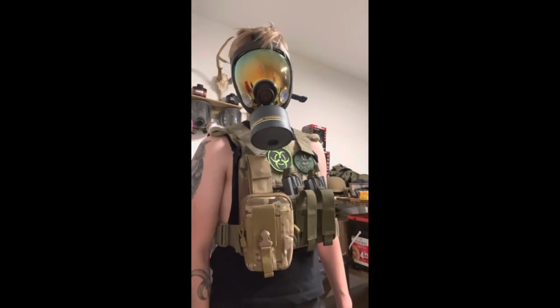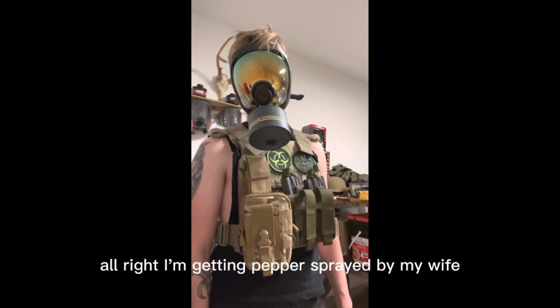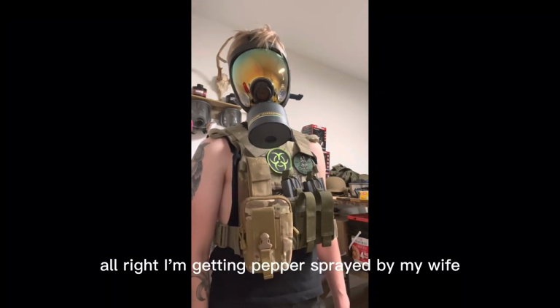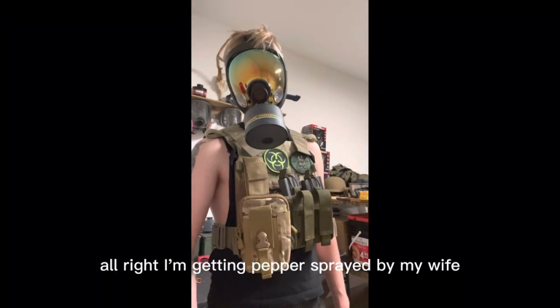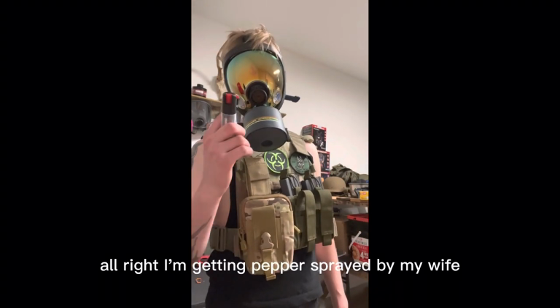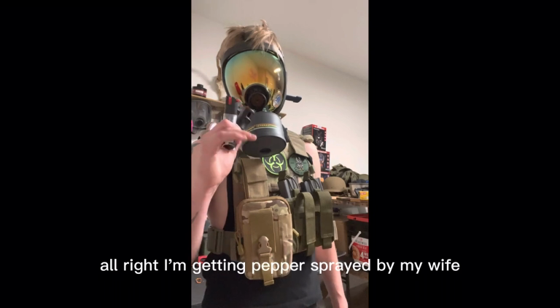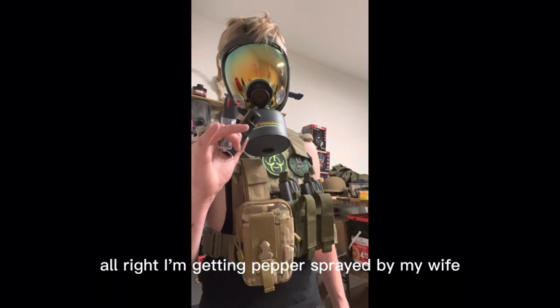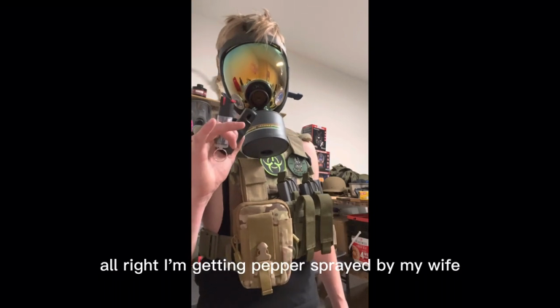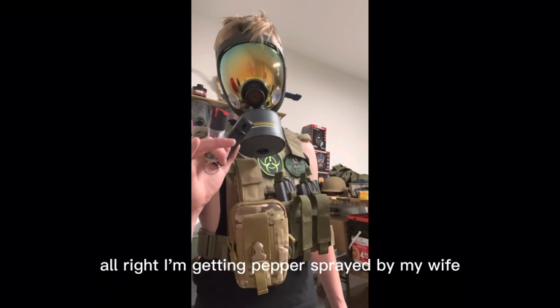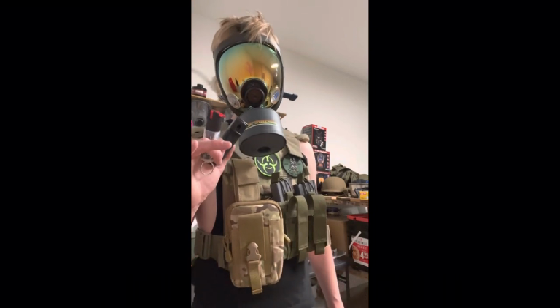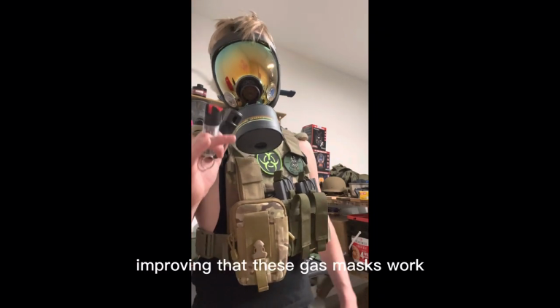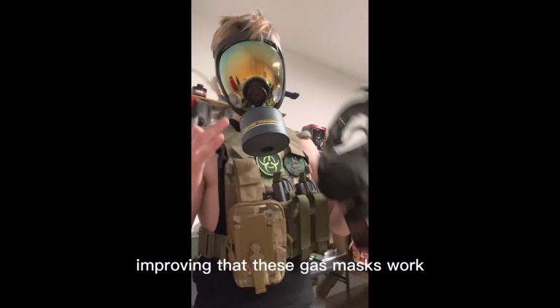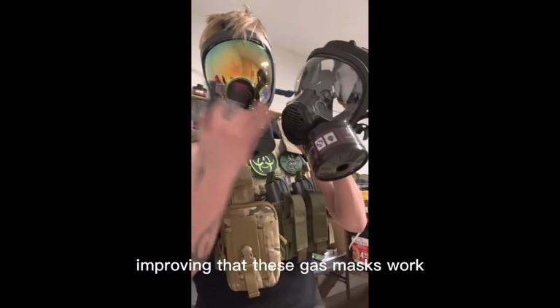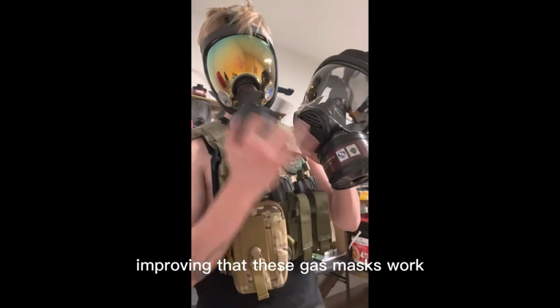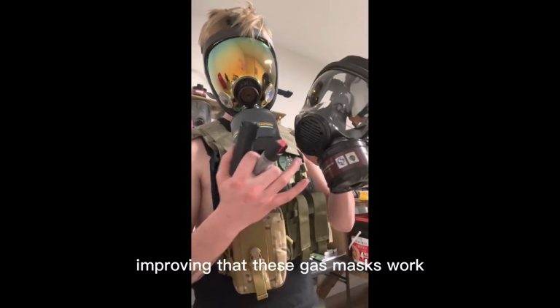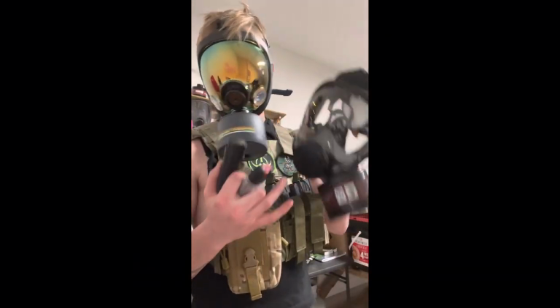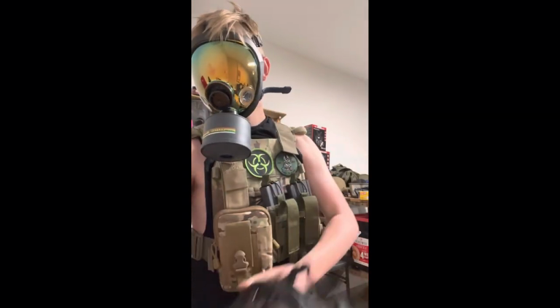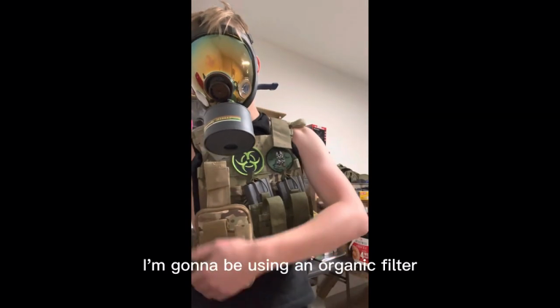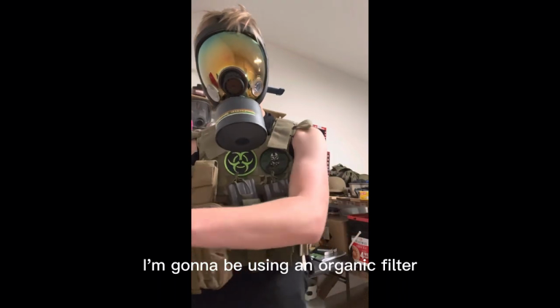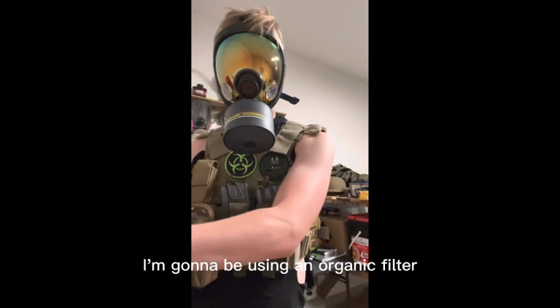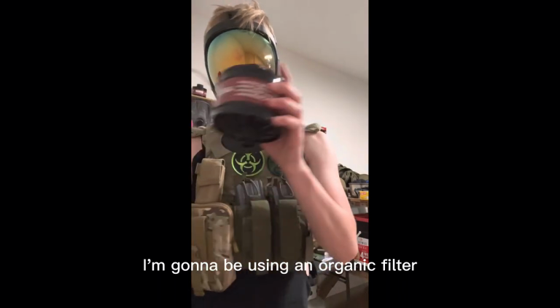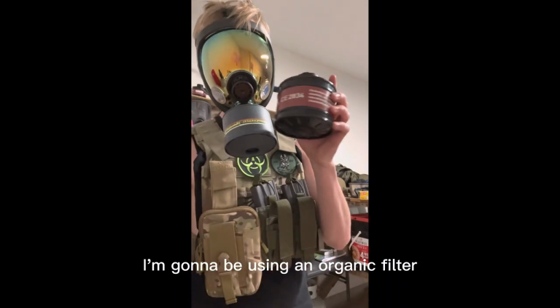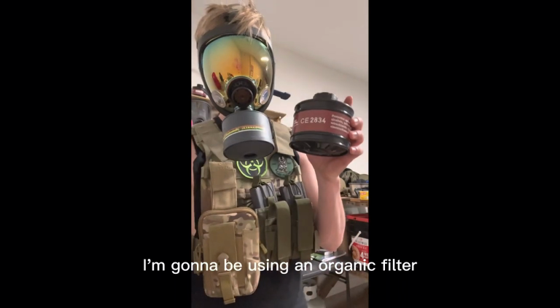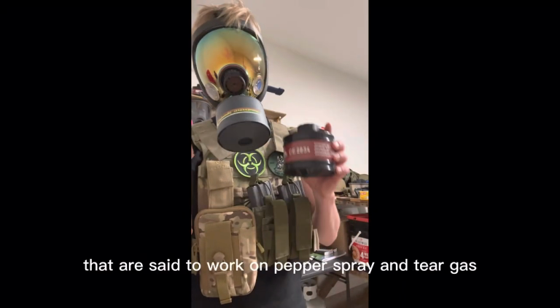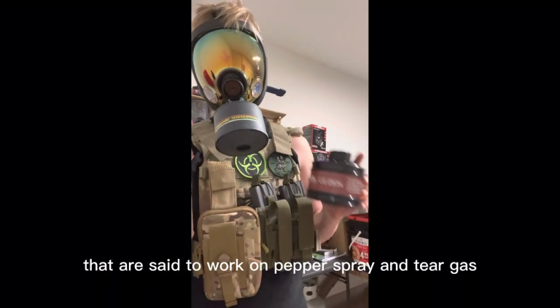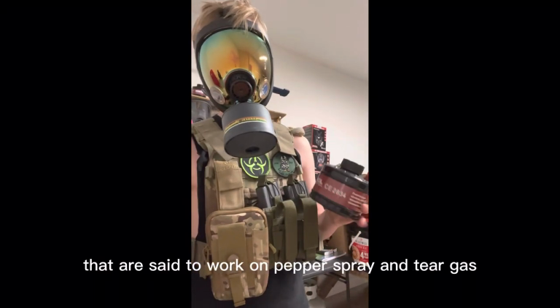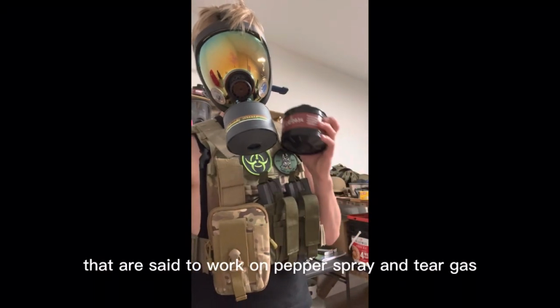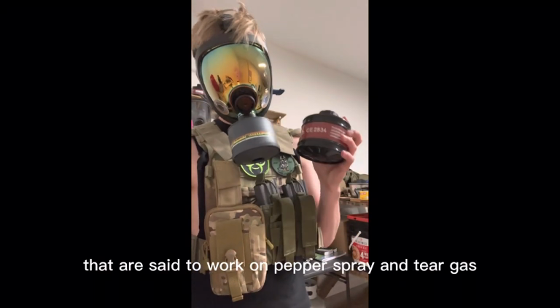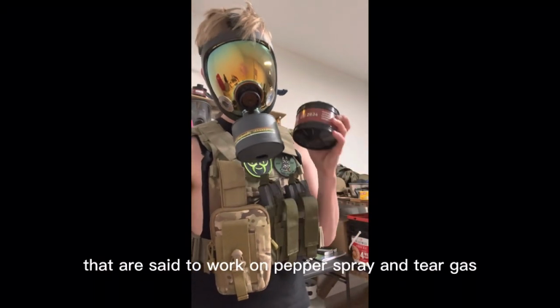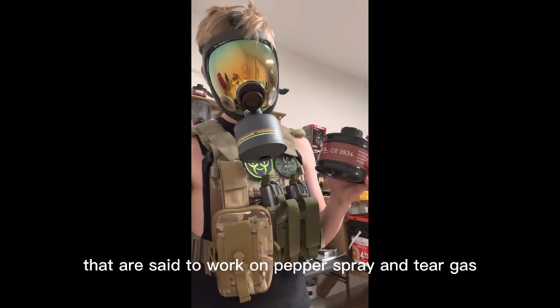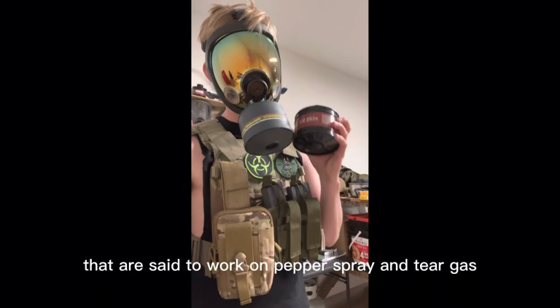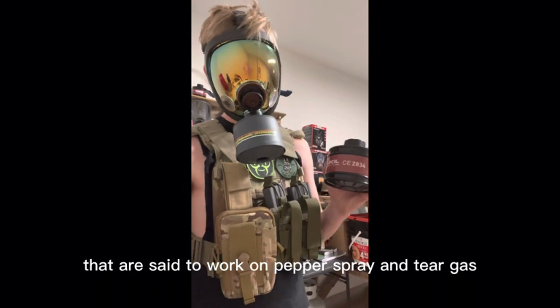Alright. I'm getting pepper sprayed by my wife. I'm proving that these gas masks work. I'm going to be using an organic filter that are said to work on pepper spray and tear gas.